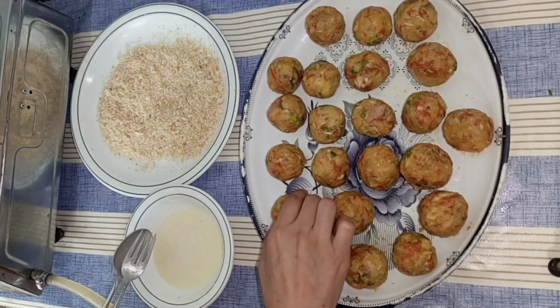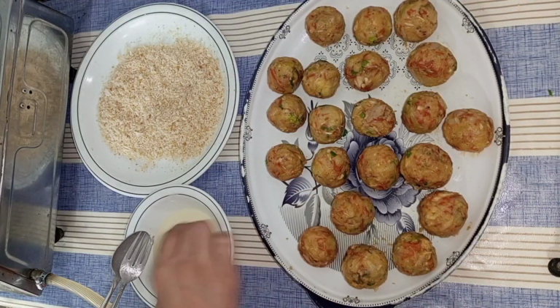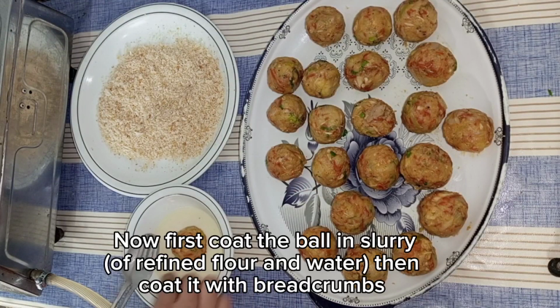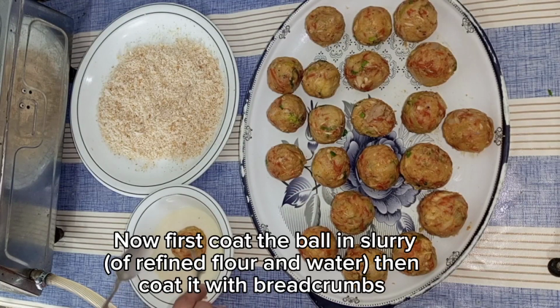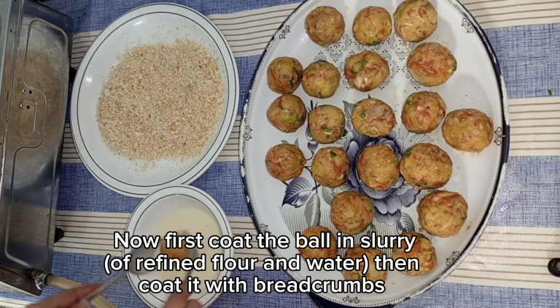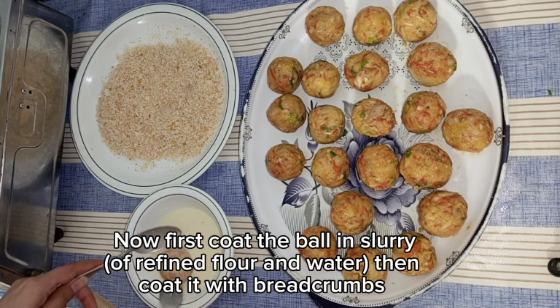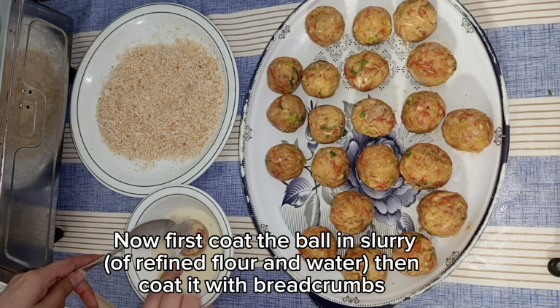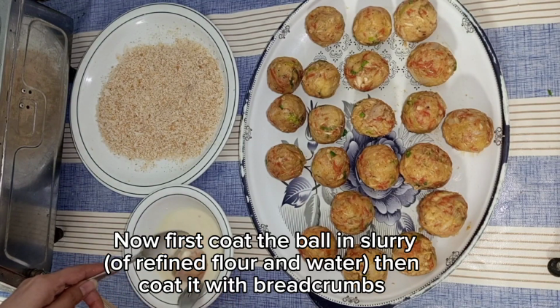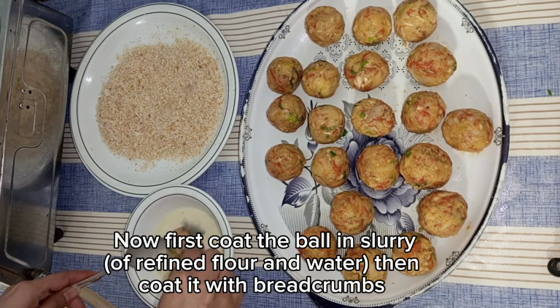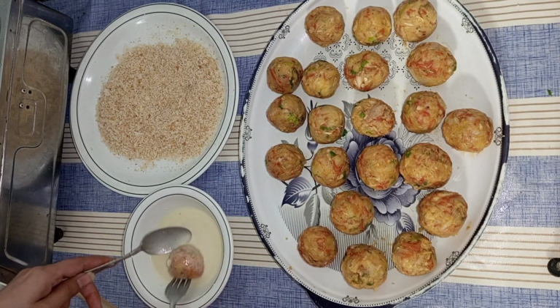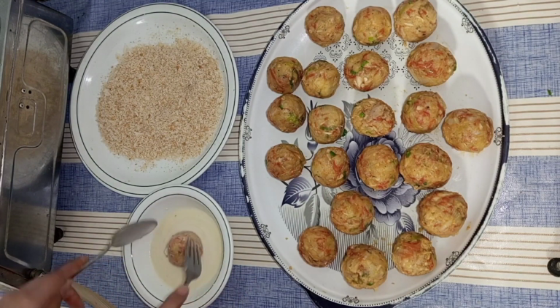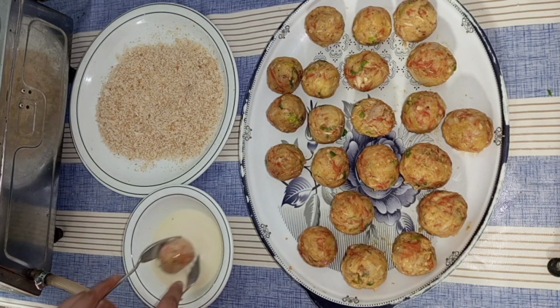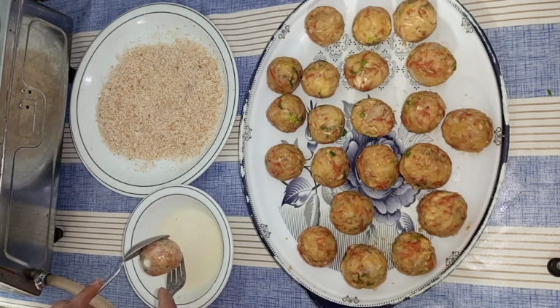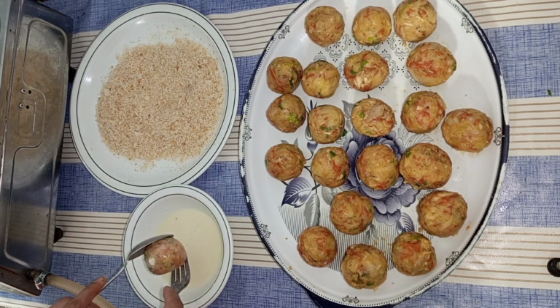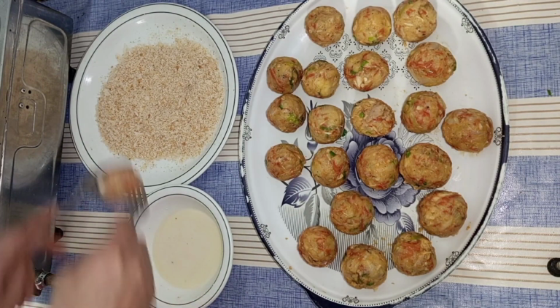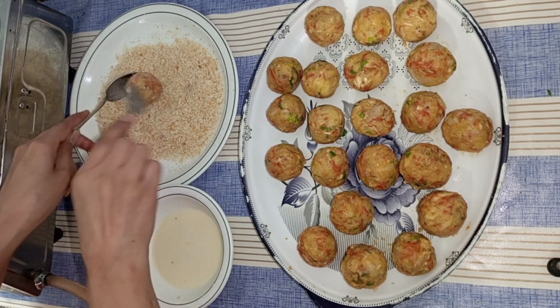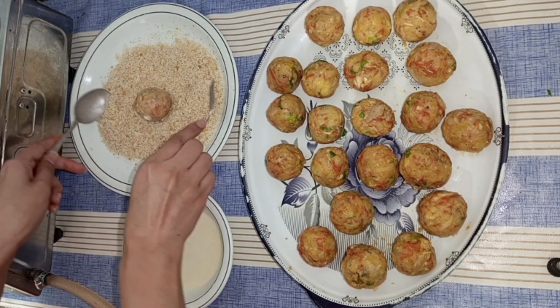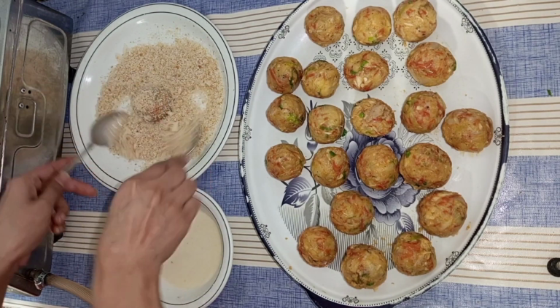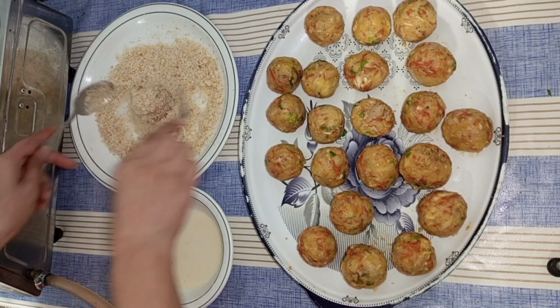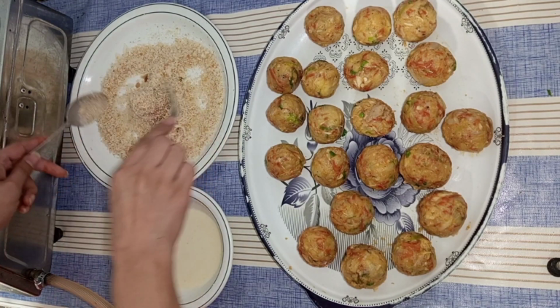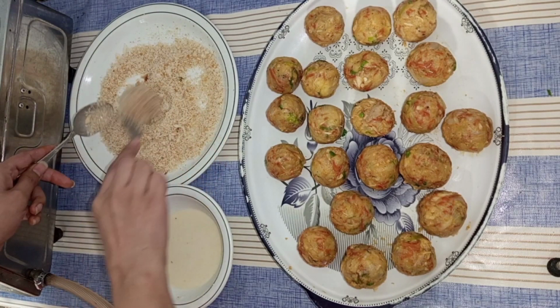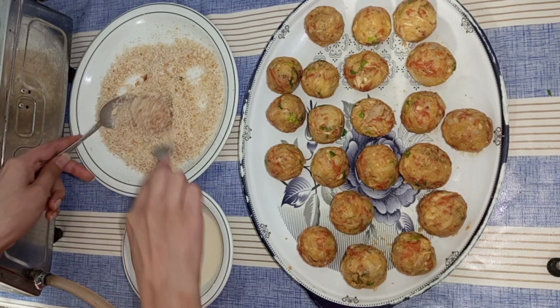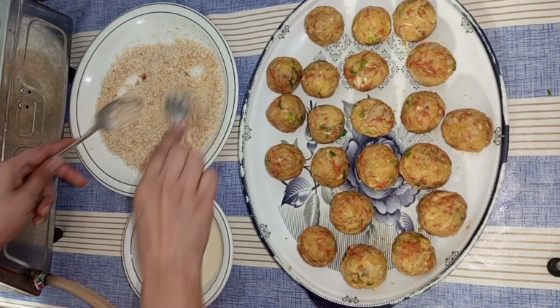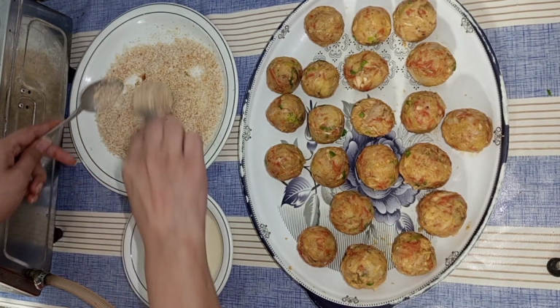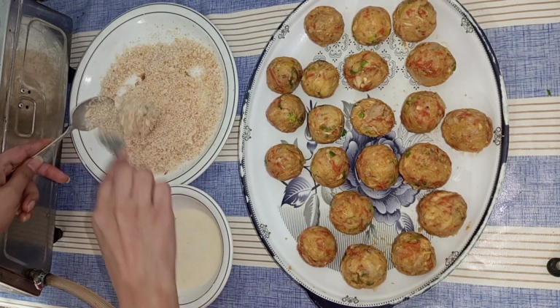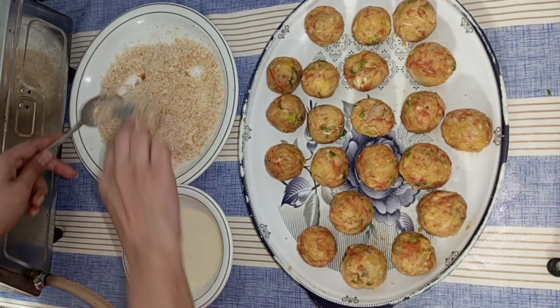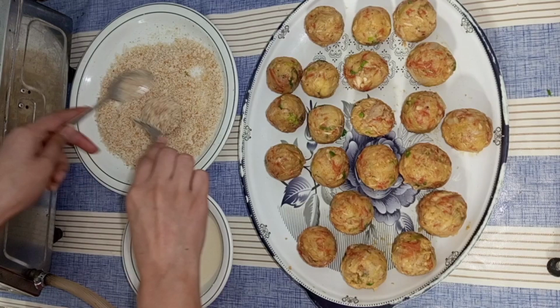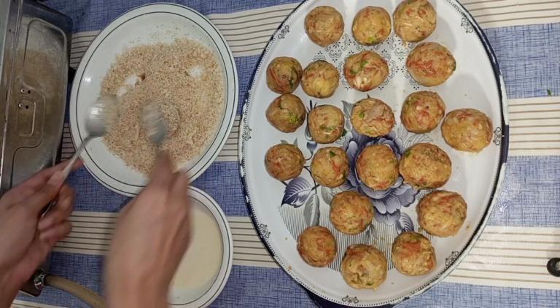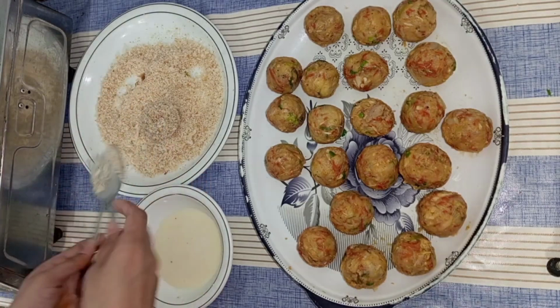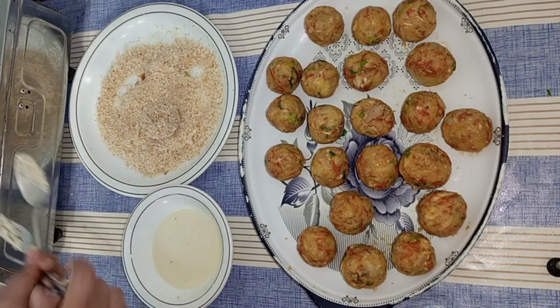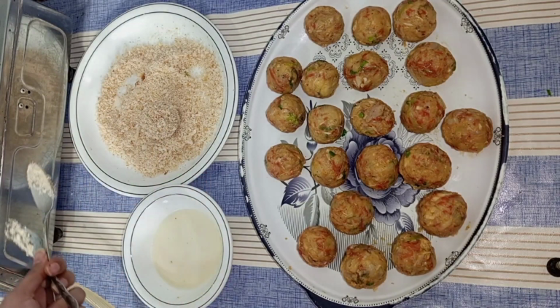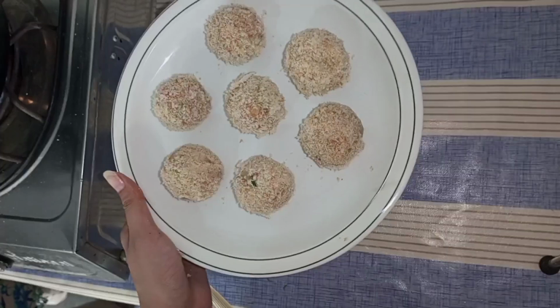Now we have prepared them. We will coat them. After putting them in the breadcrumbs you will coat them well. You can also coat them and freeze them if you like.